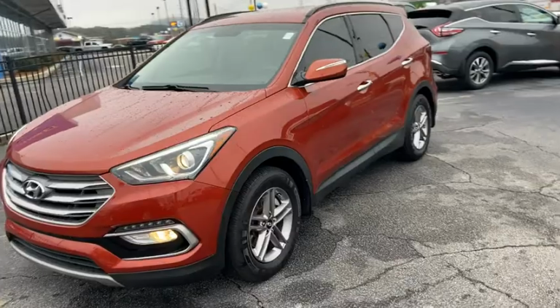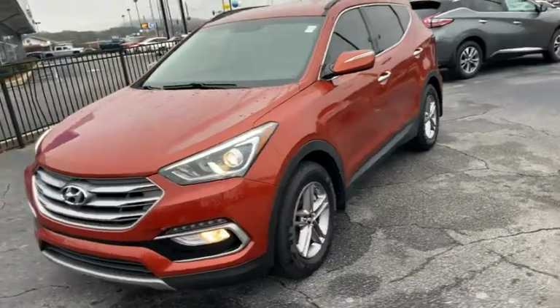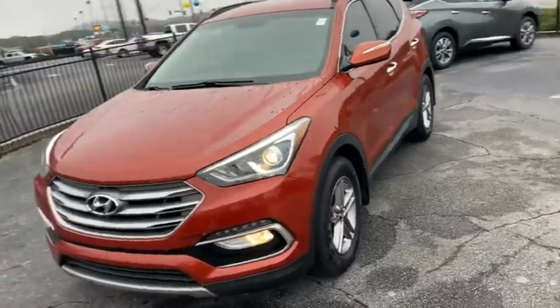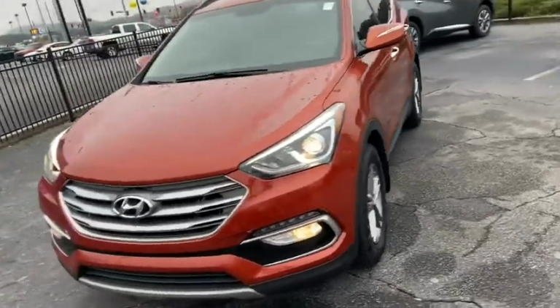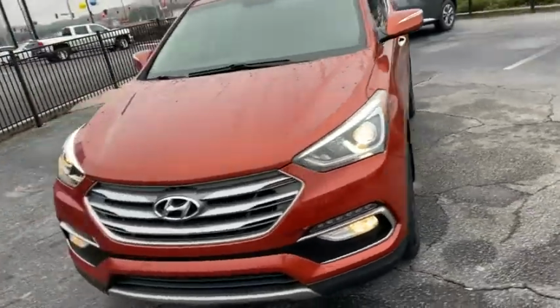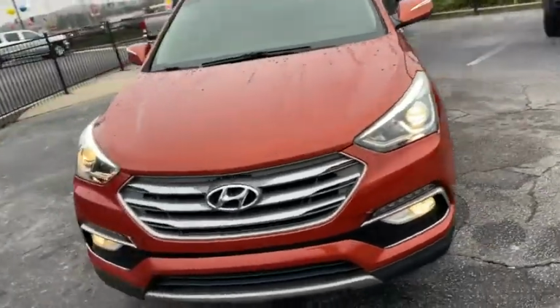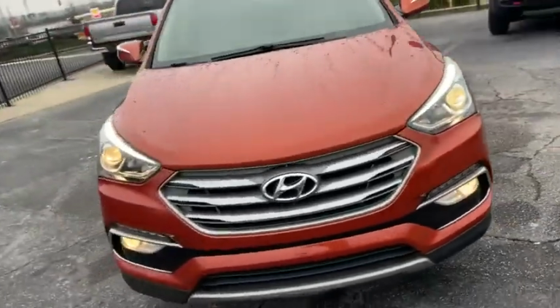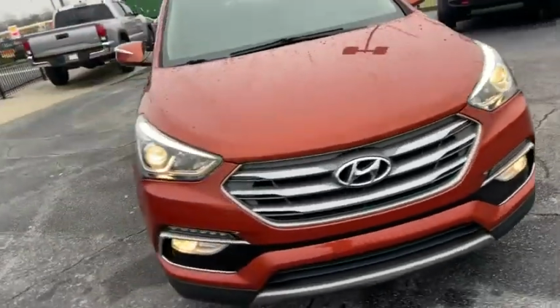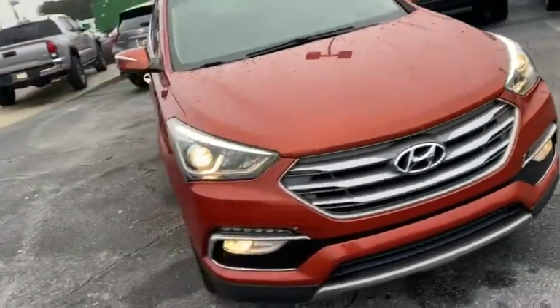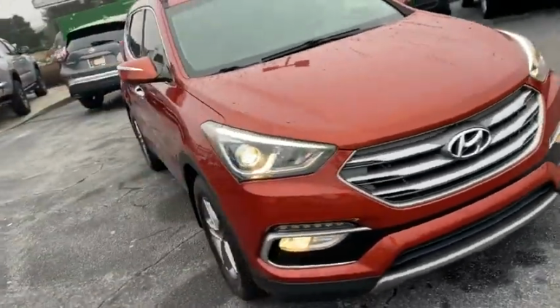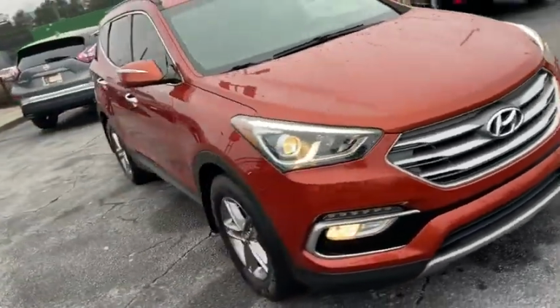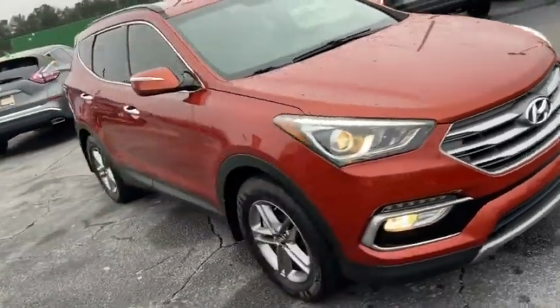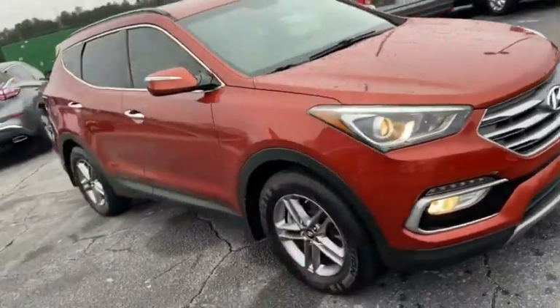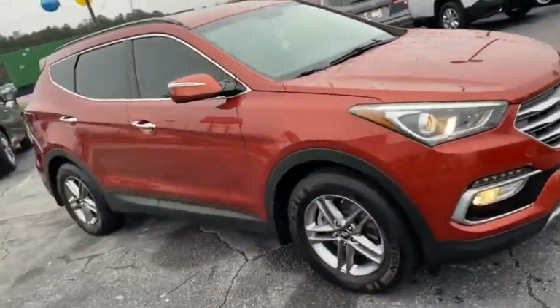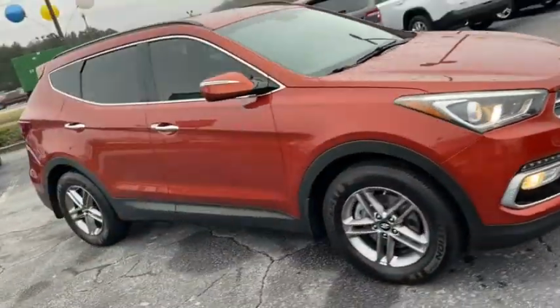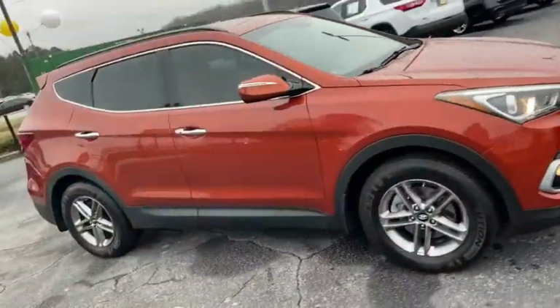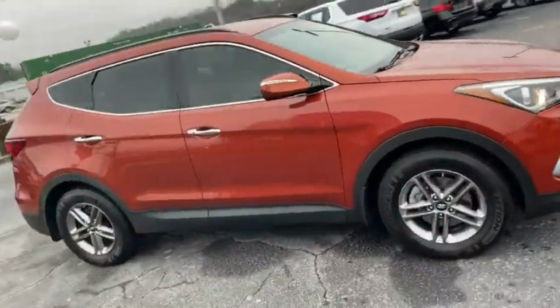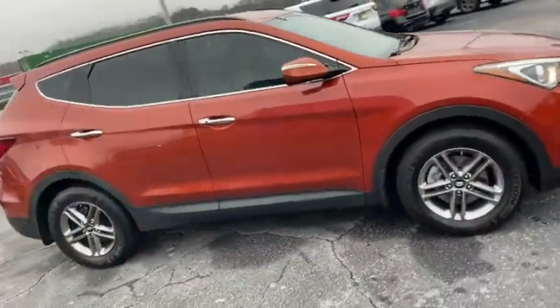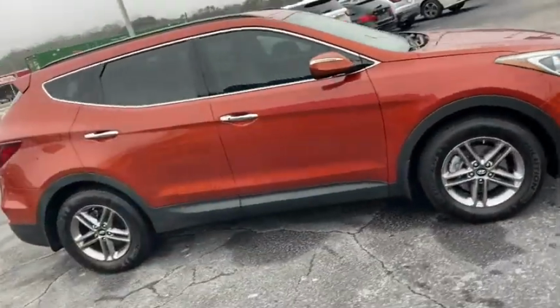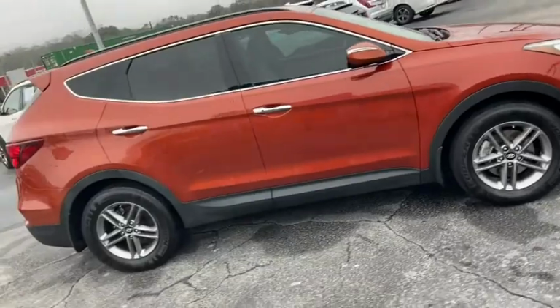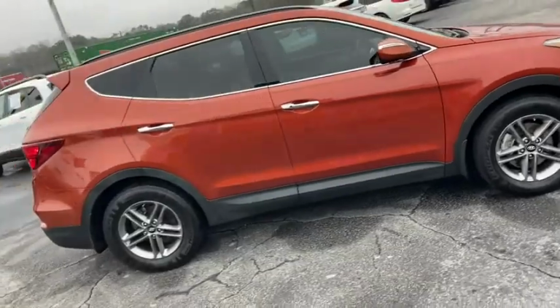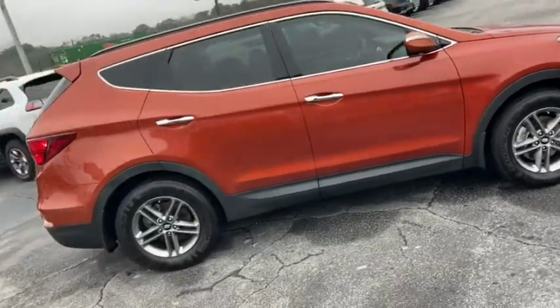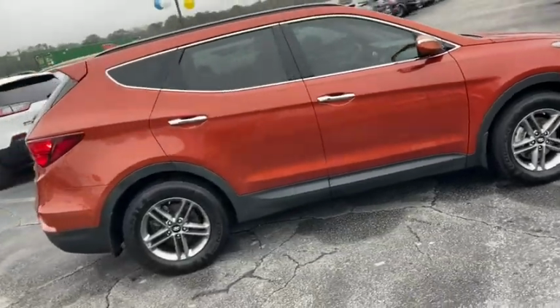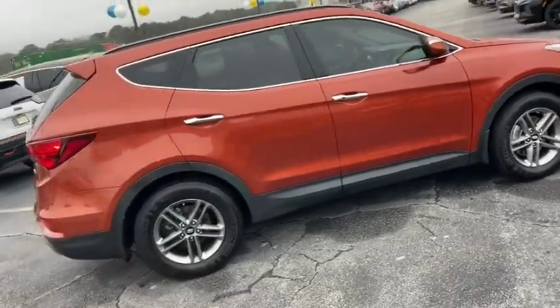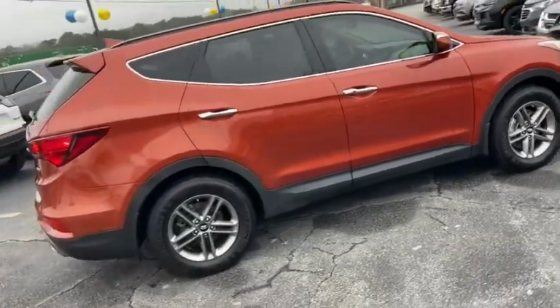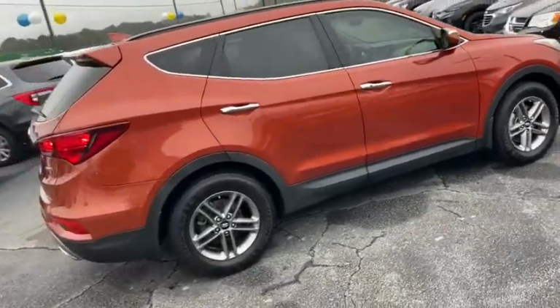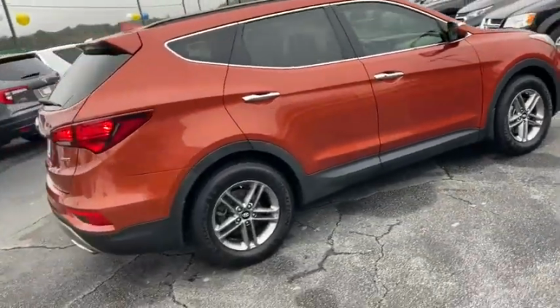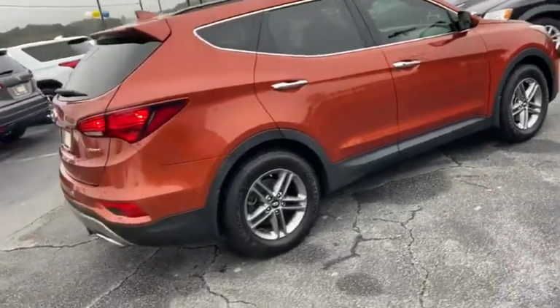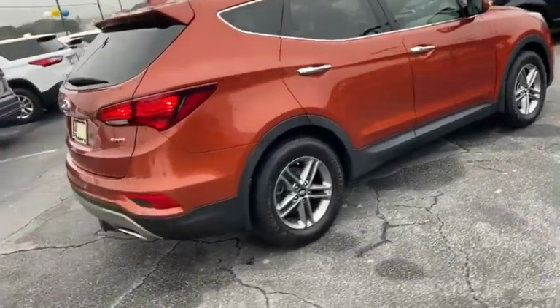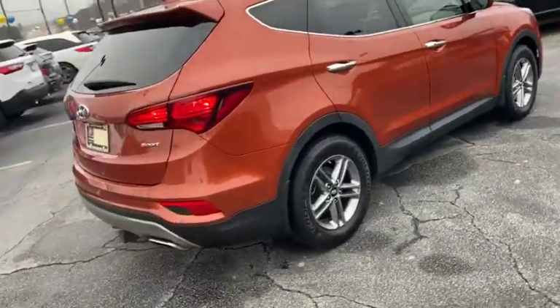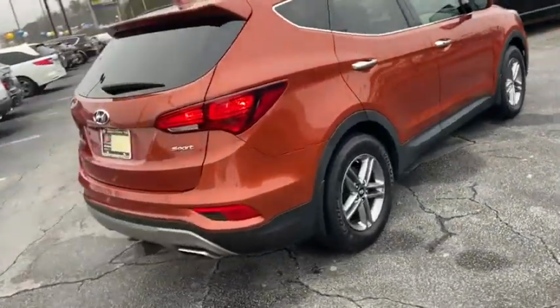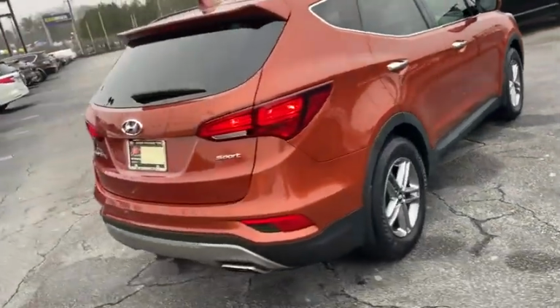Come test drive the 2017 Hyundai Santa Fe. Style, quality, performance, value. Need we say more?